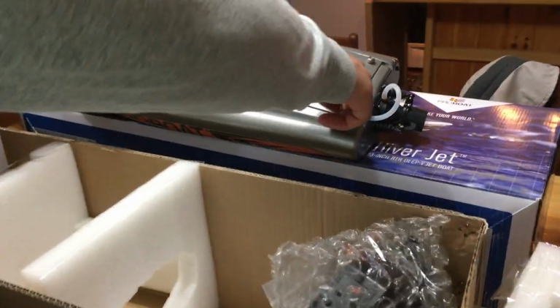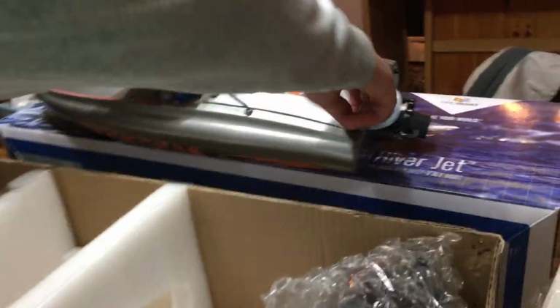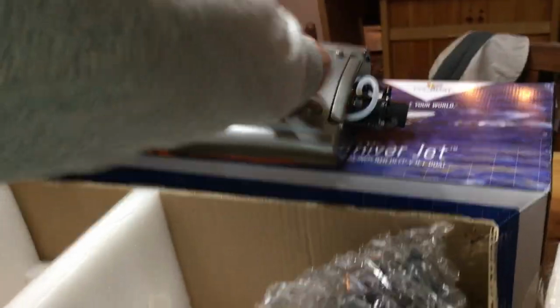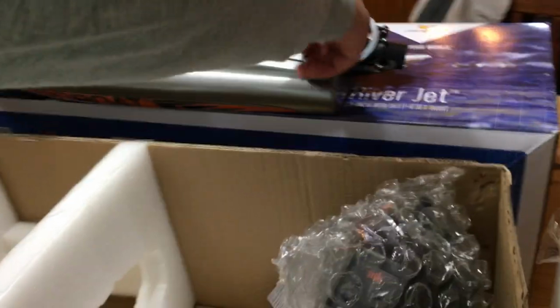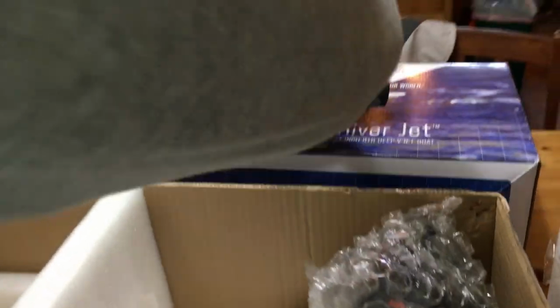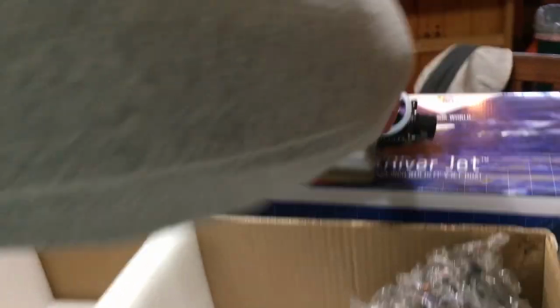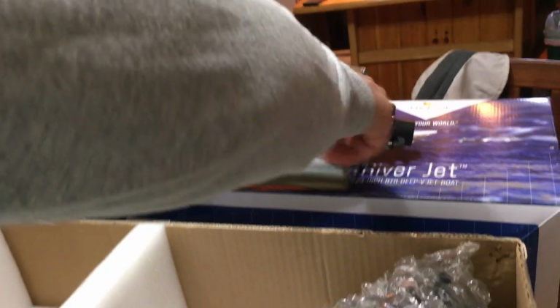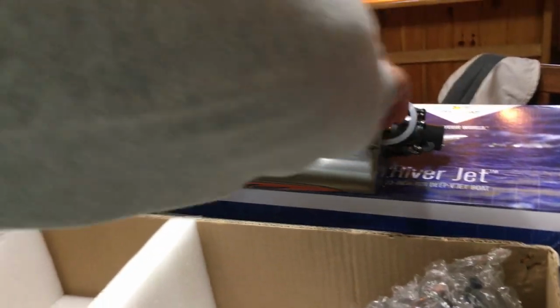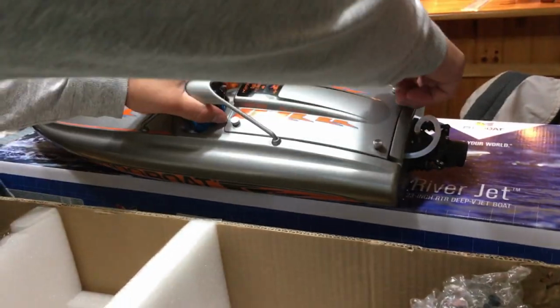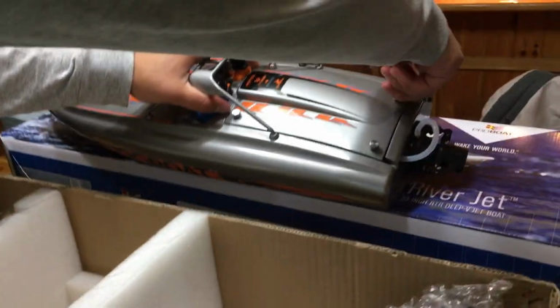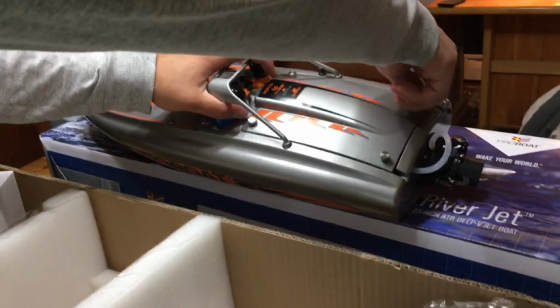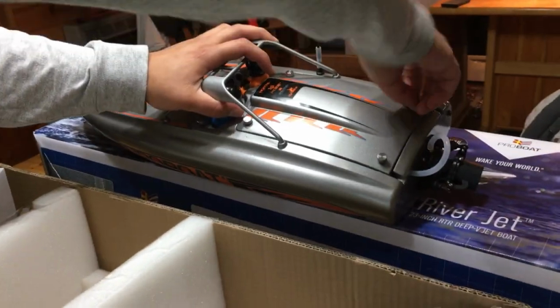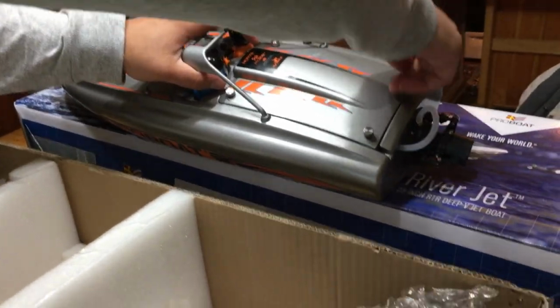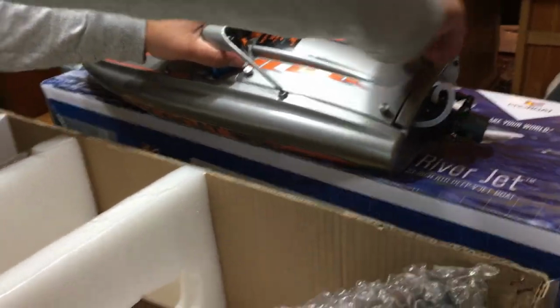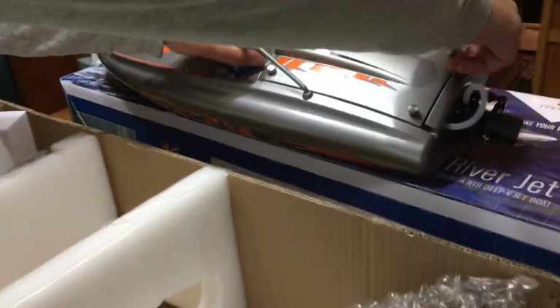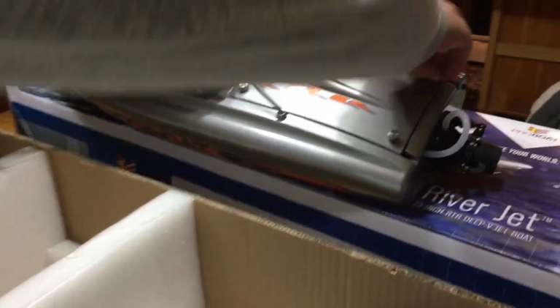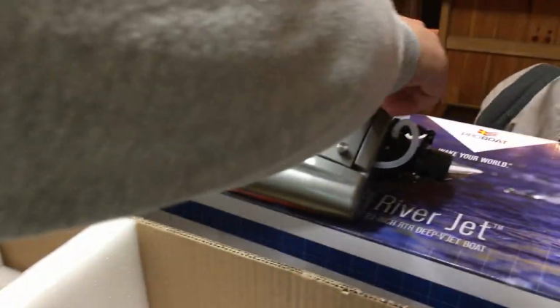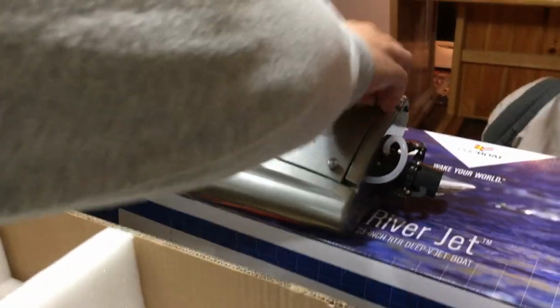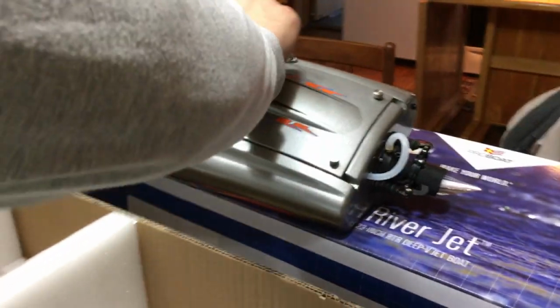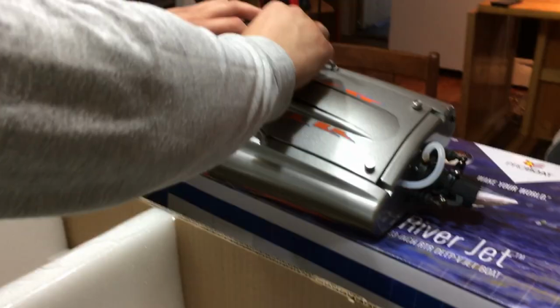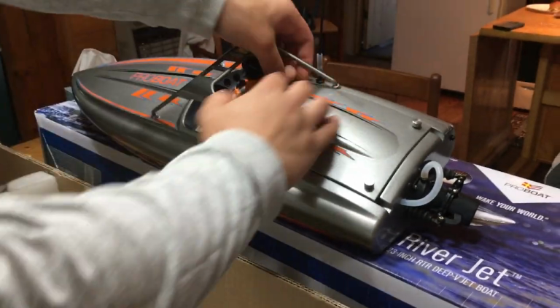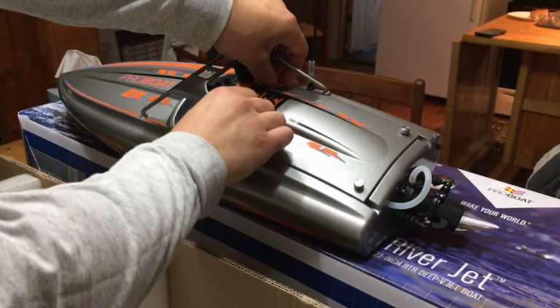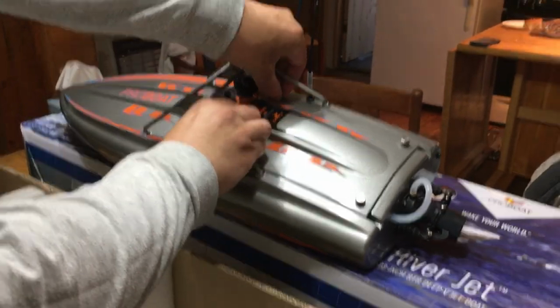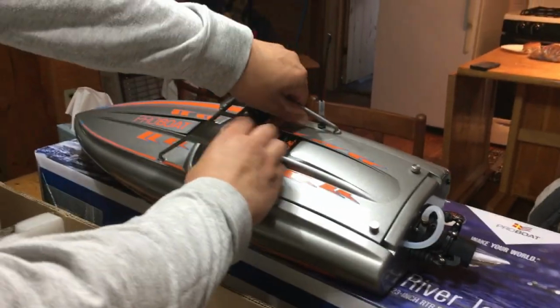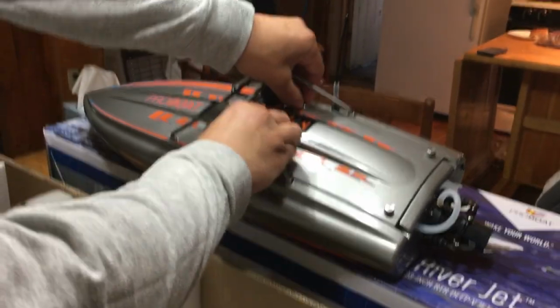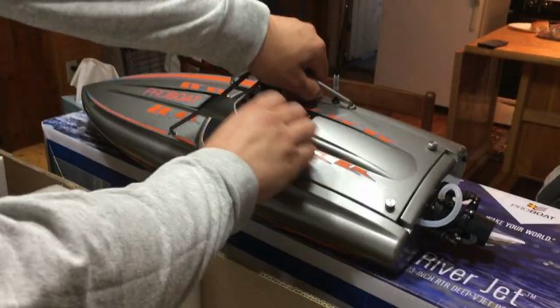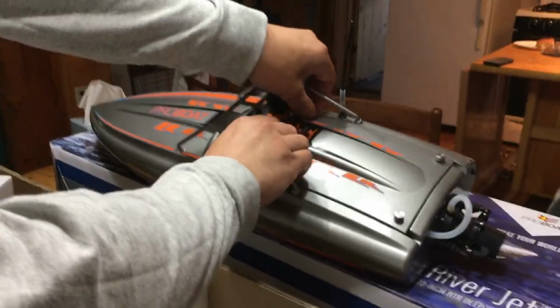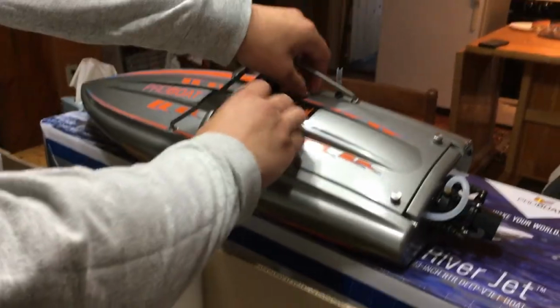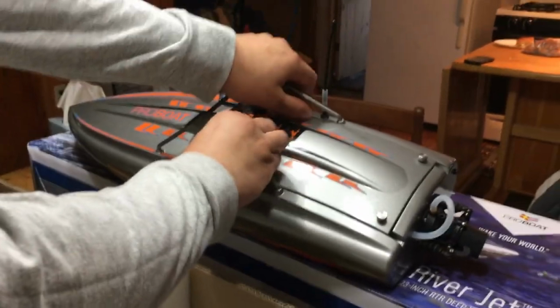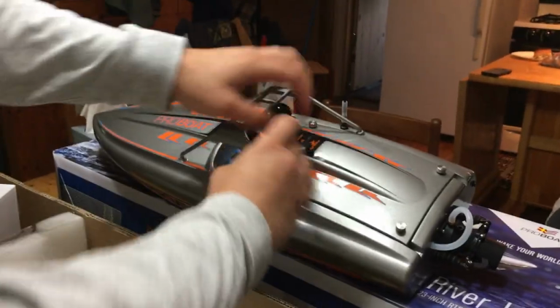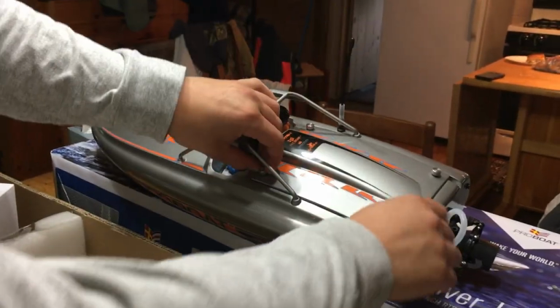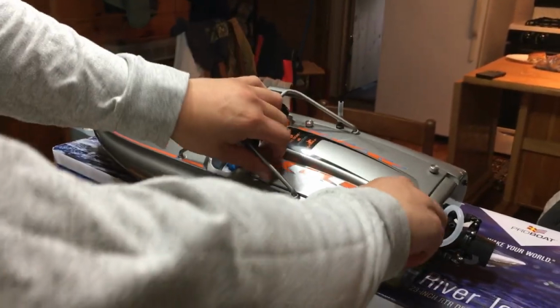Let's take a look under the hood and see what we've got here. This is a brushless setup and it is capable of taking 4S LiPo. 4S LiPo should give you a pretty good speed in this boat.